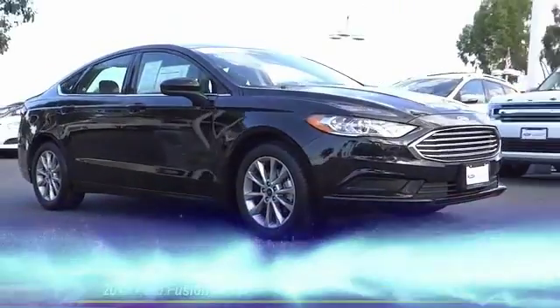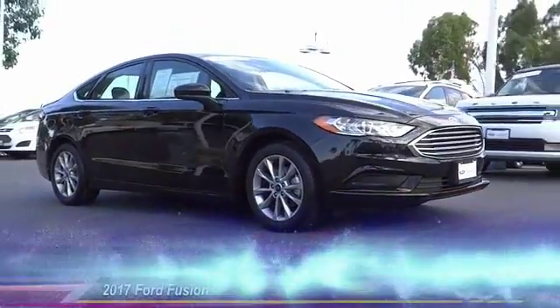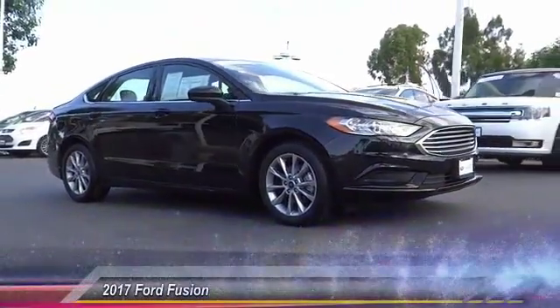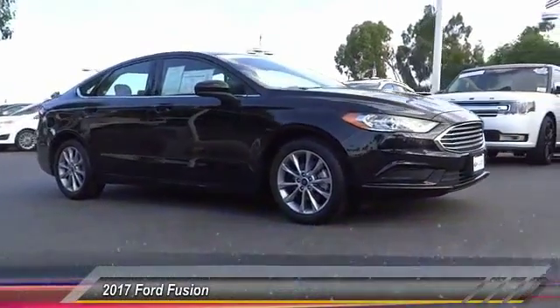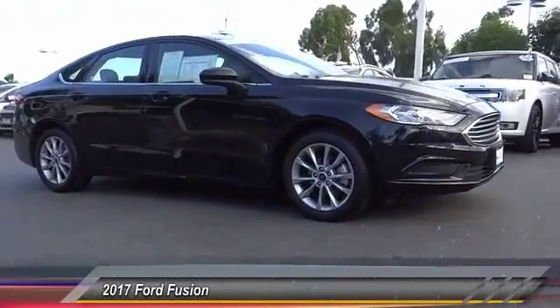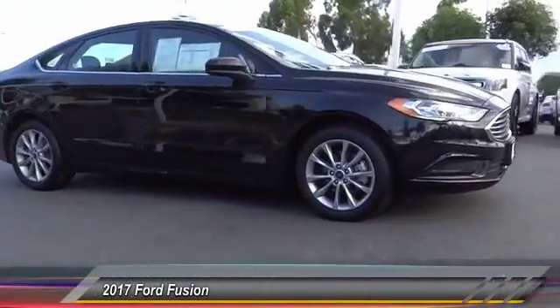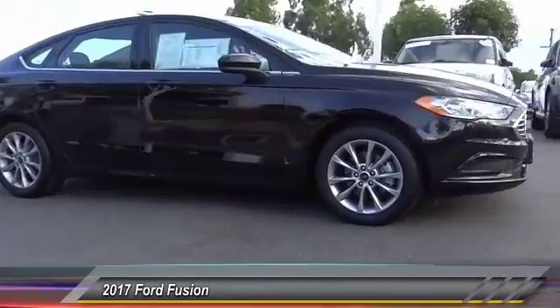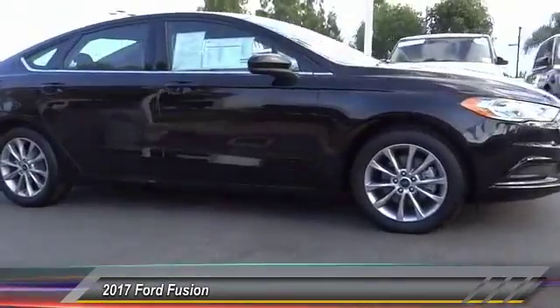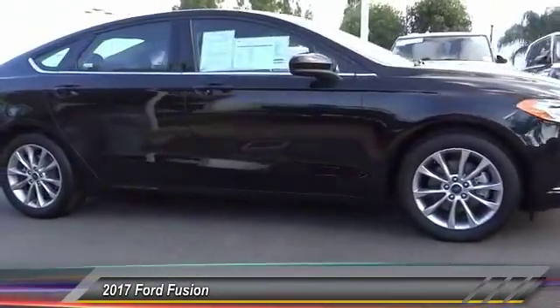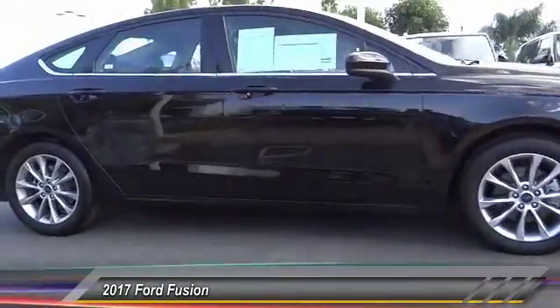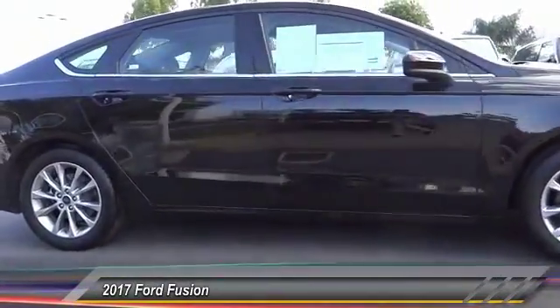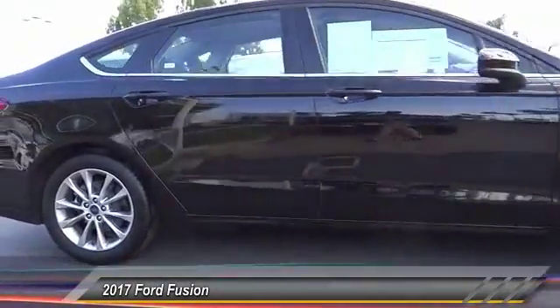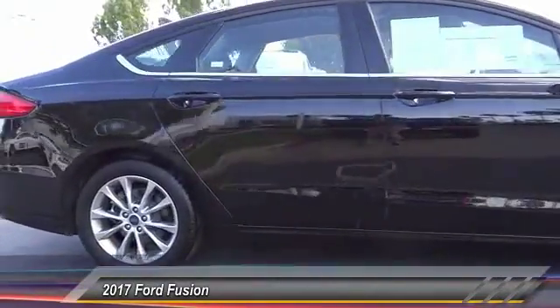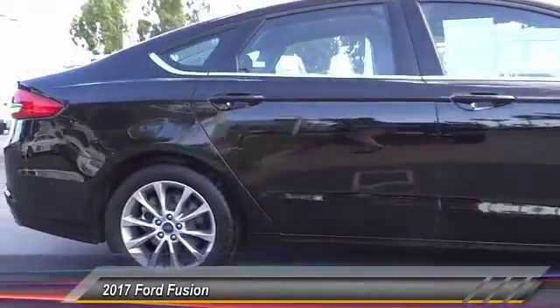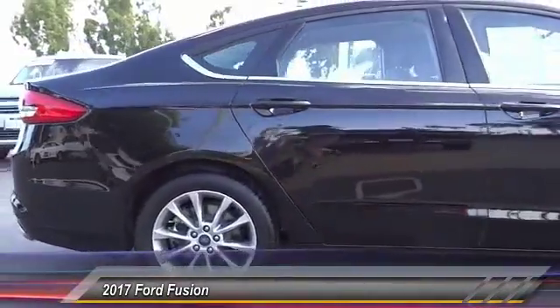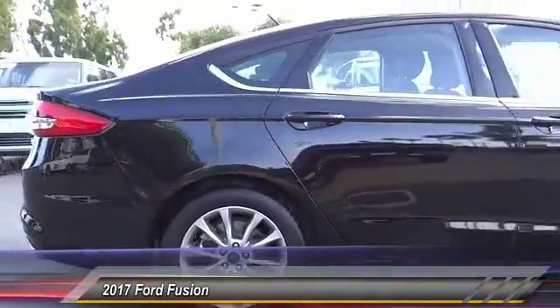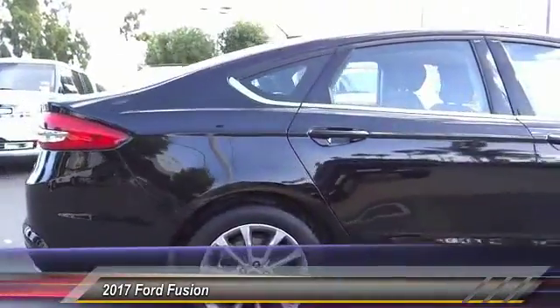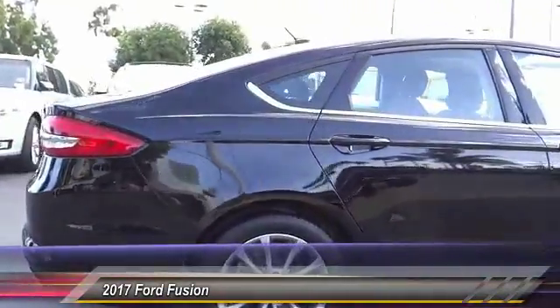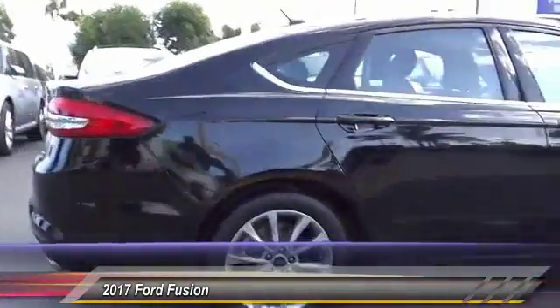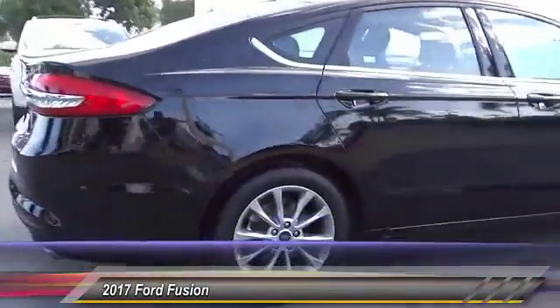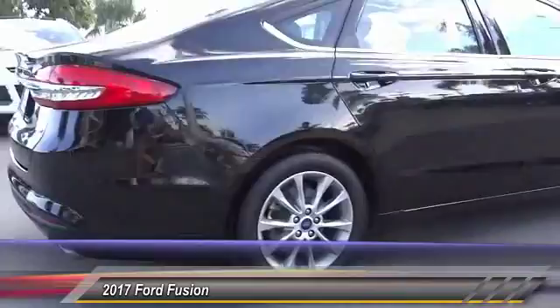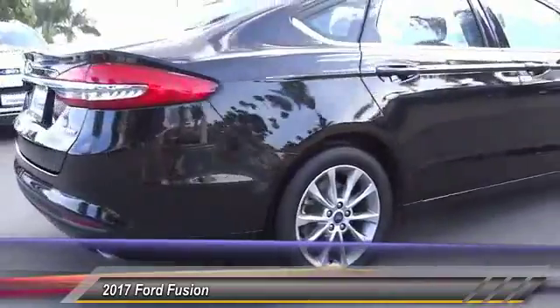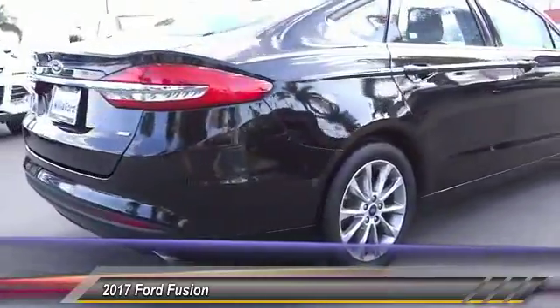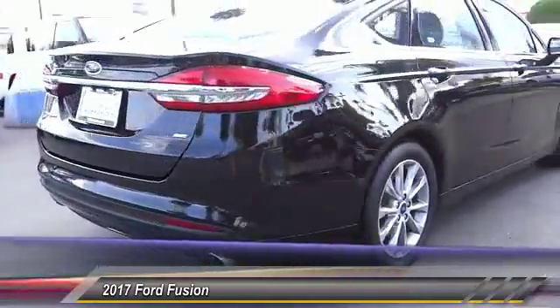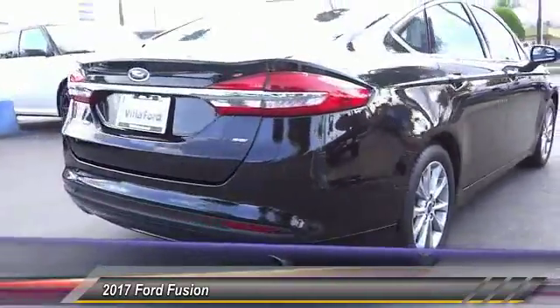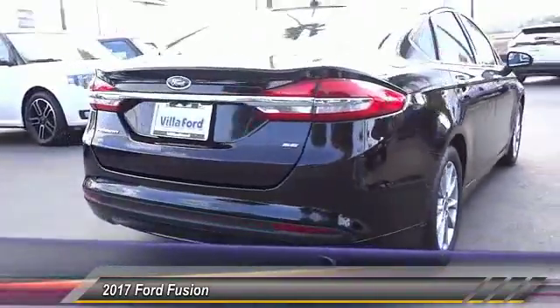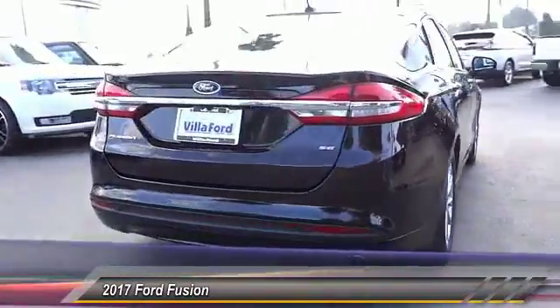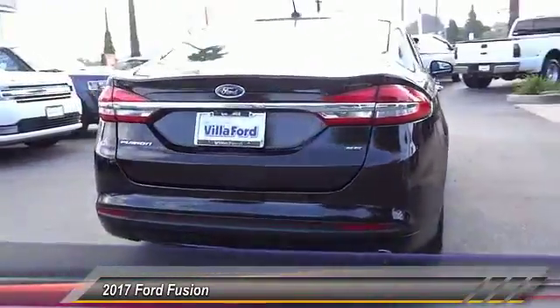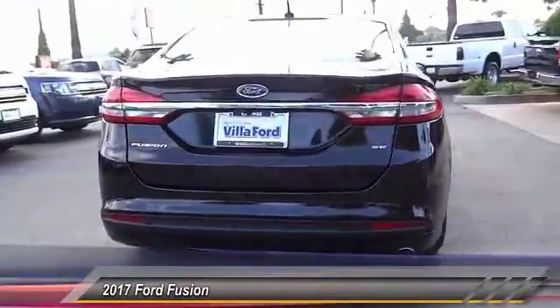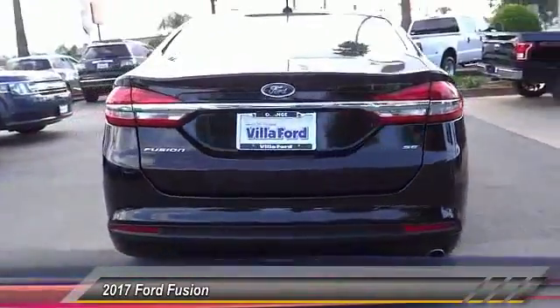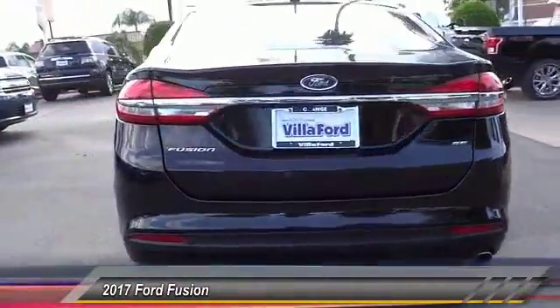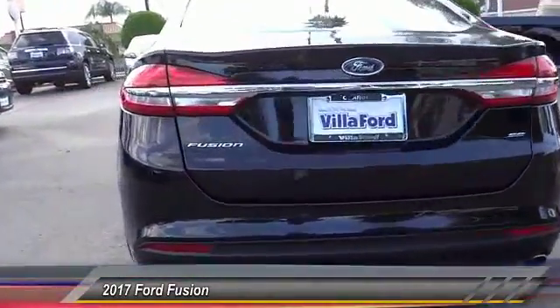2017 Fusion. You can have both impressive power and great economy in a Fusion, and it is priced below $20,000. This vehicle has less than 40,000 miles.